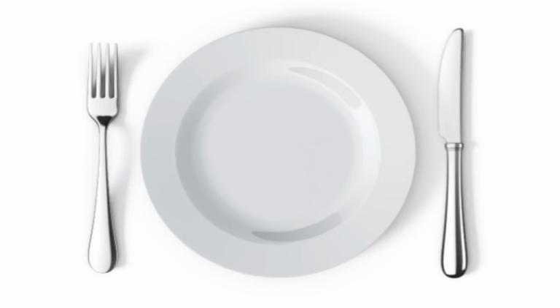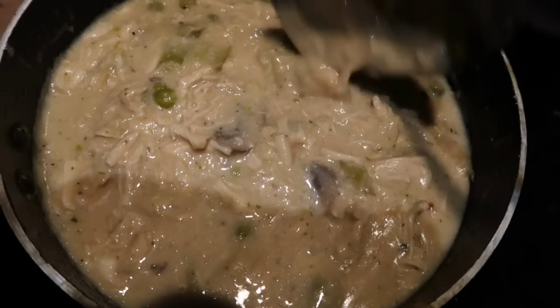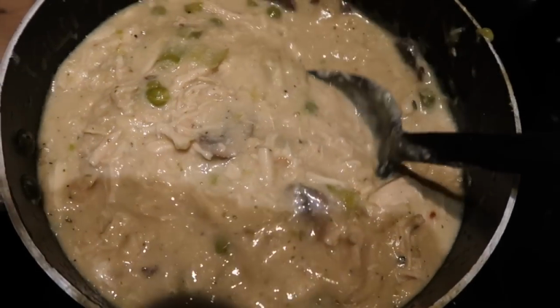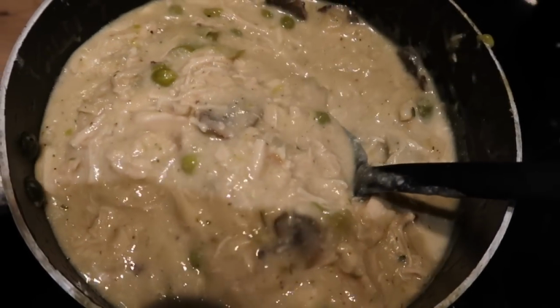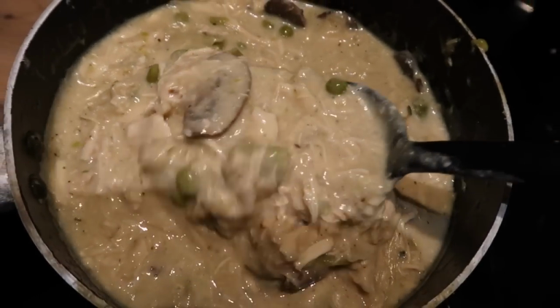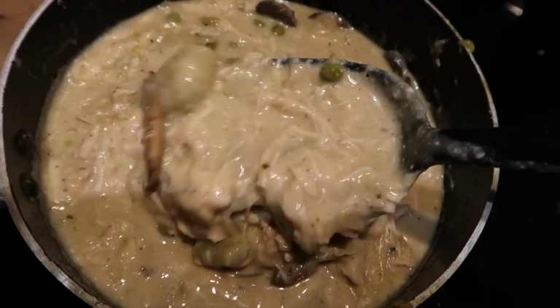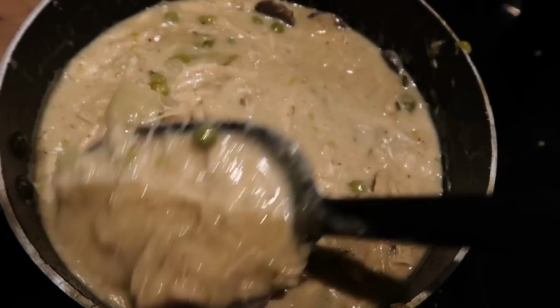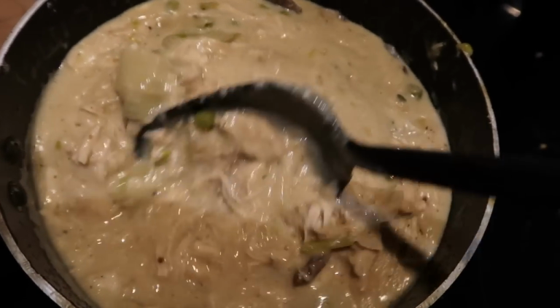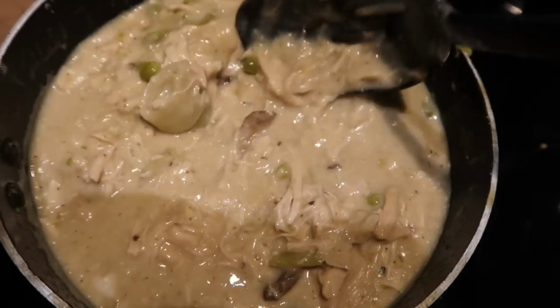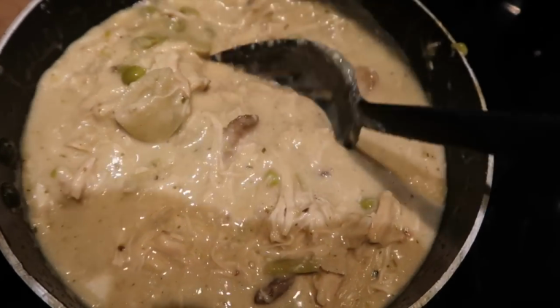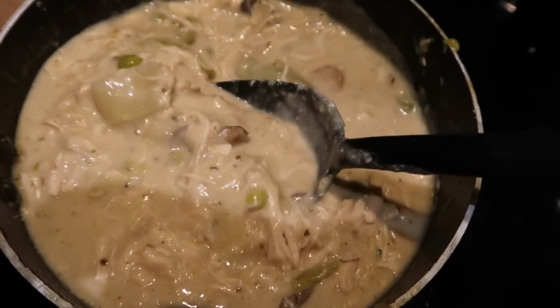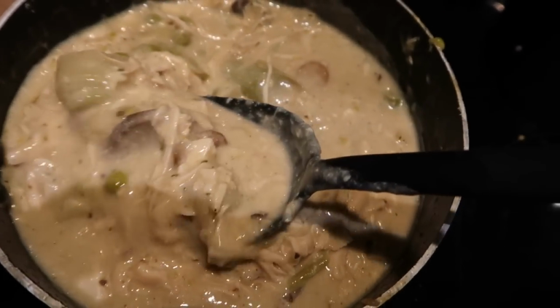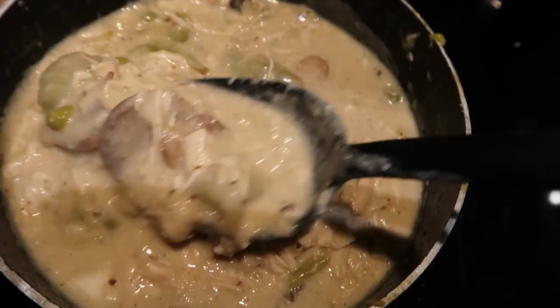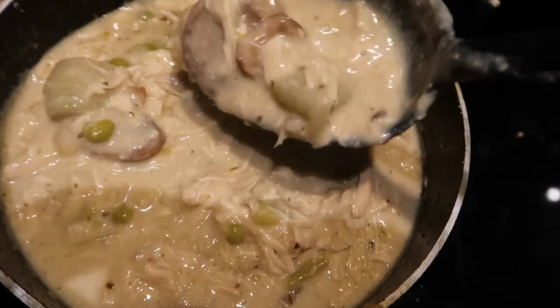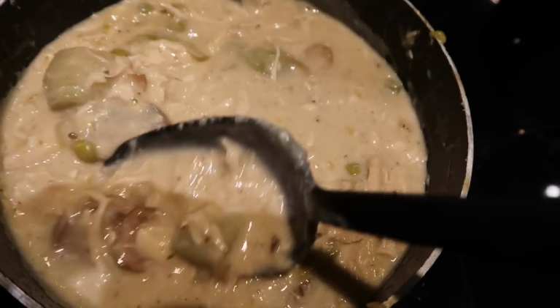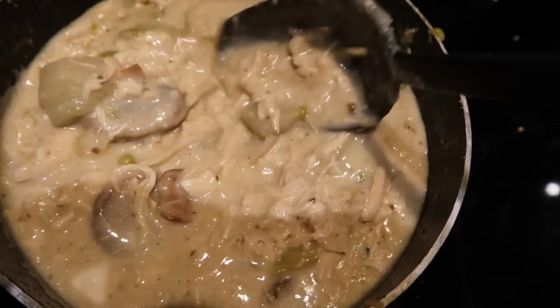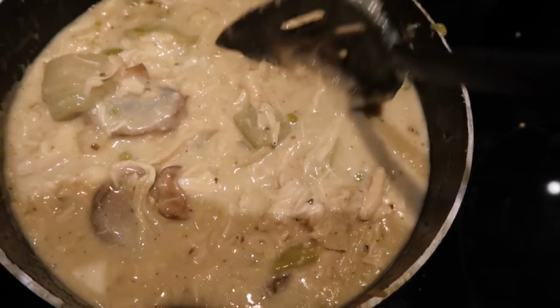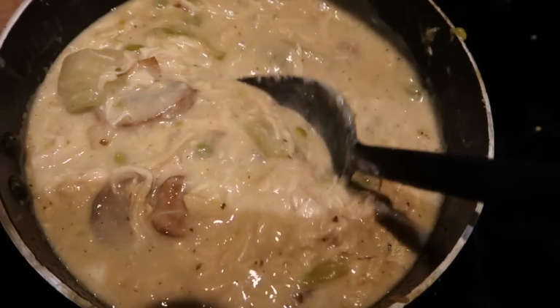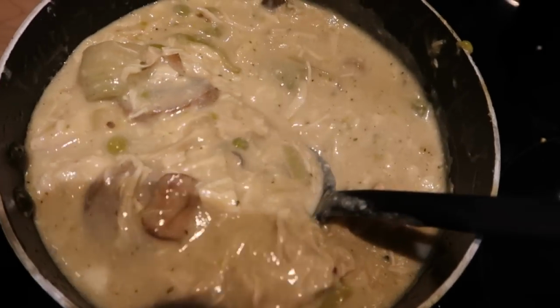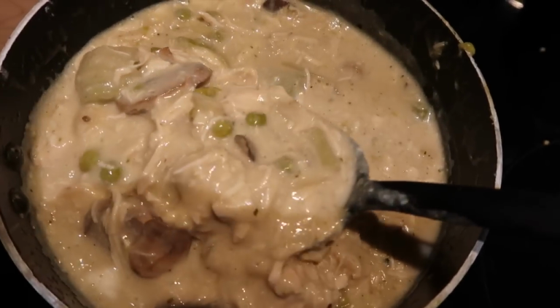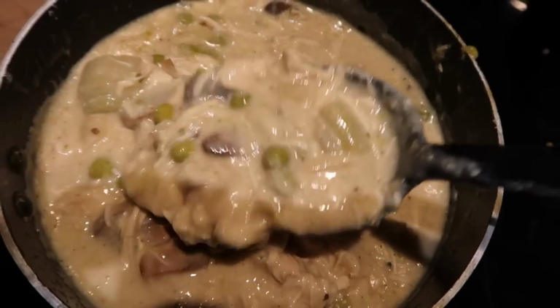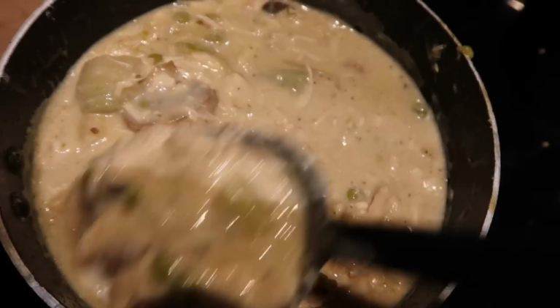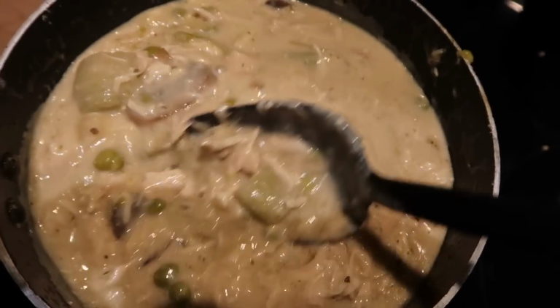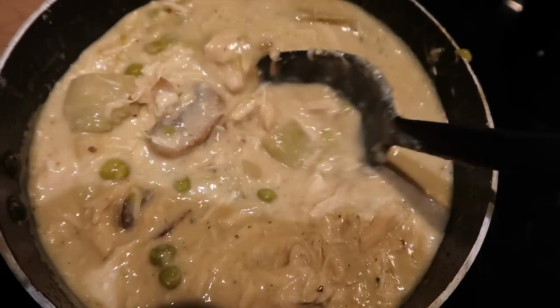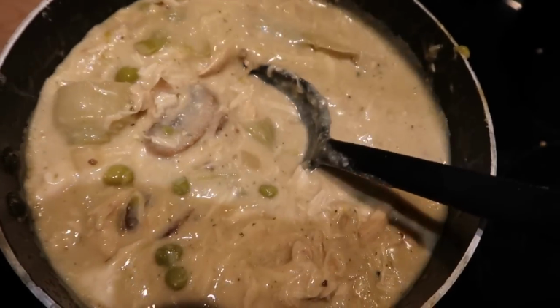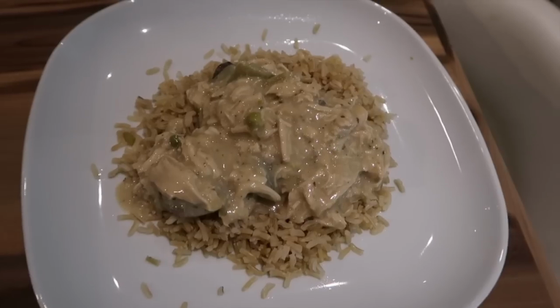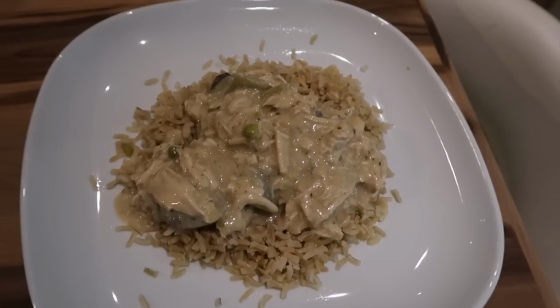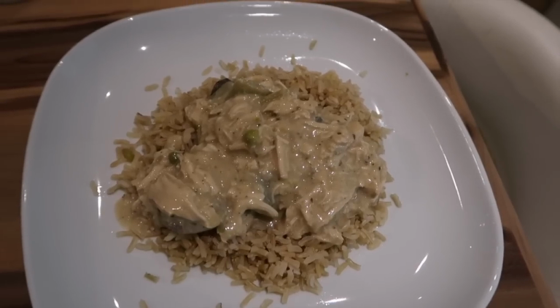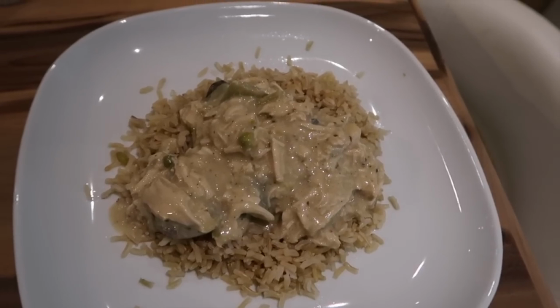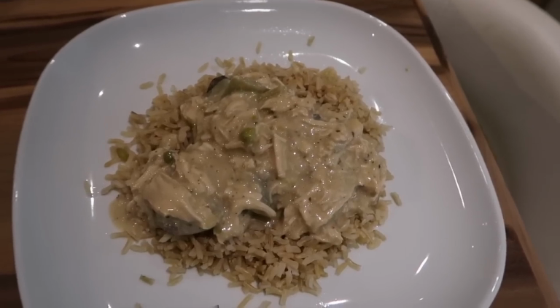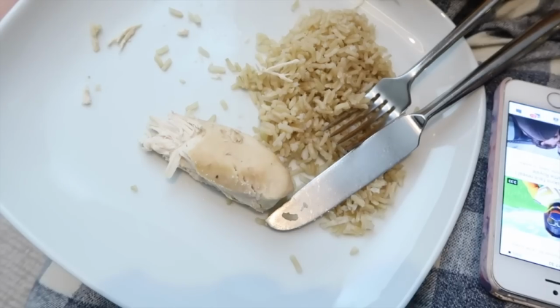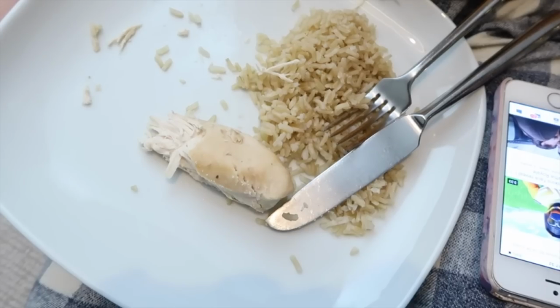Tonight for dinner we are having chicken in creamy sauce with leeks, mushrooms, and peas, and we're having that with some whole grain rice. This is mine plated up.